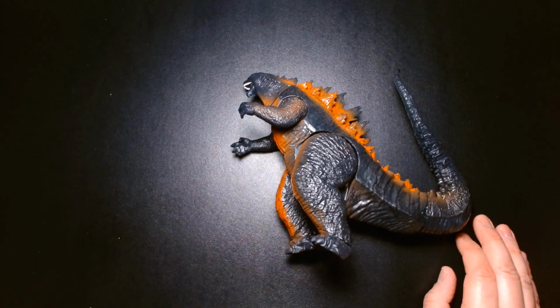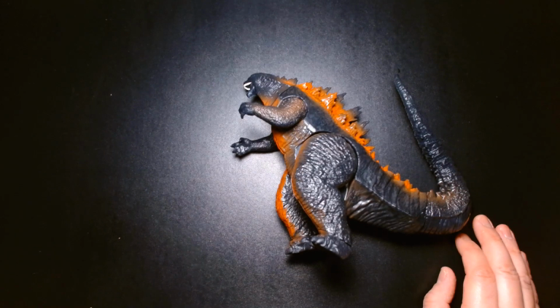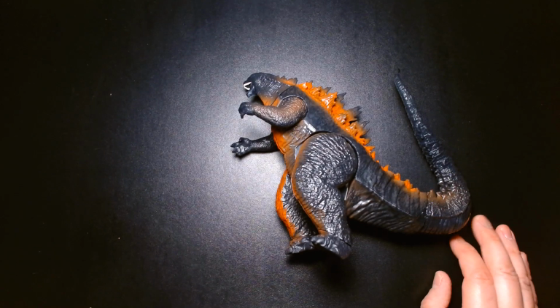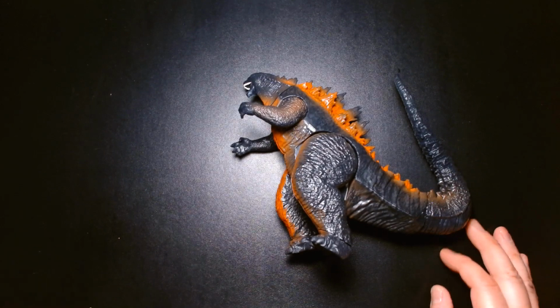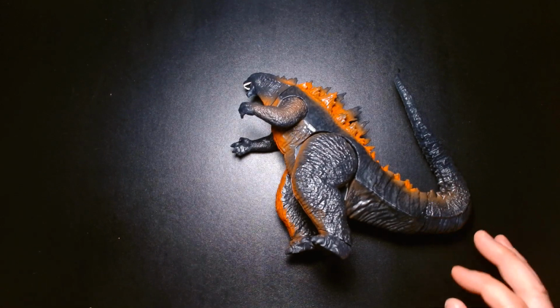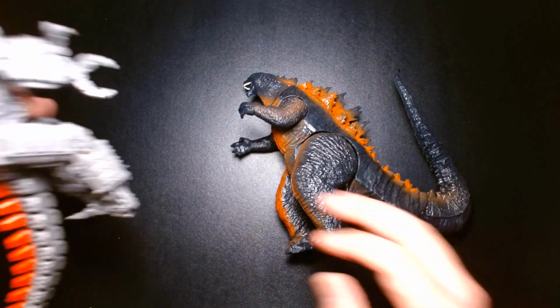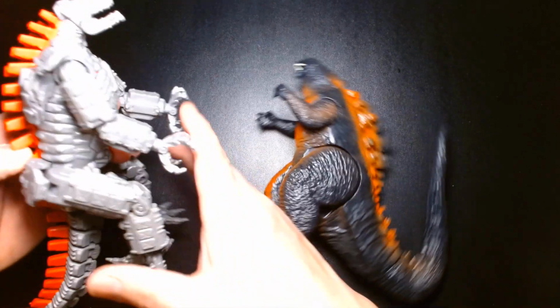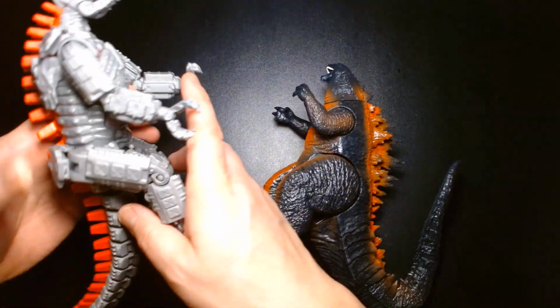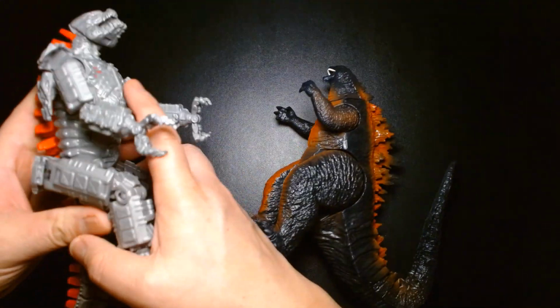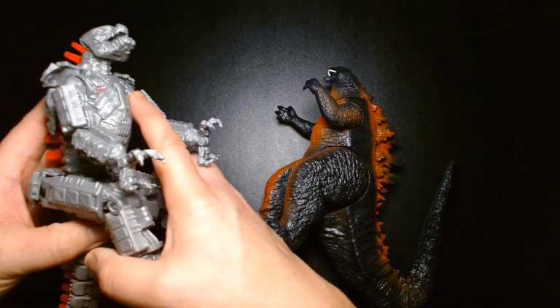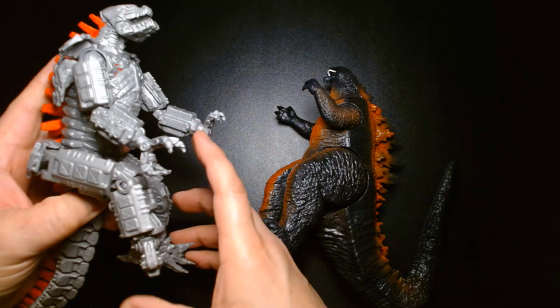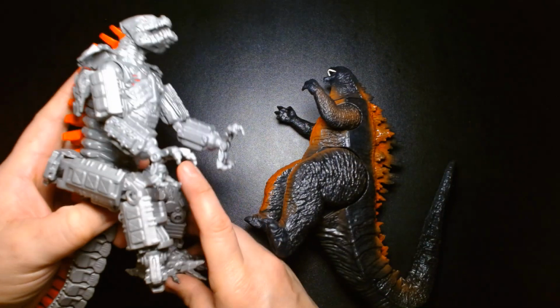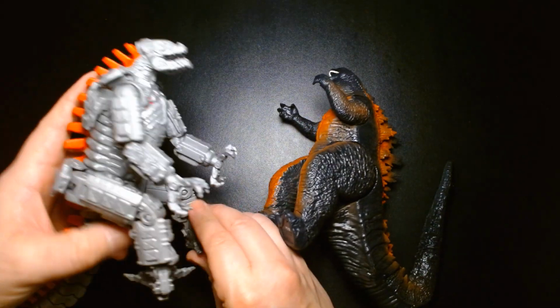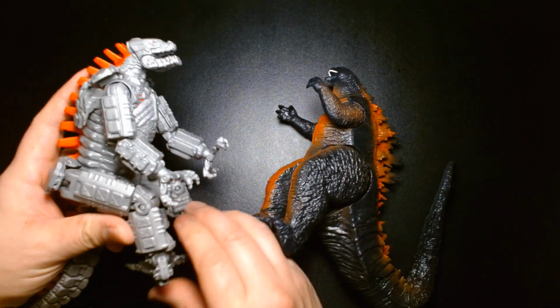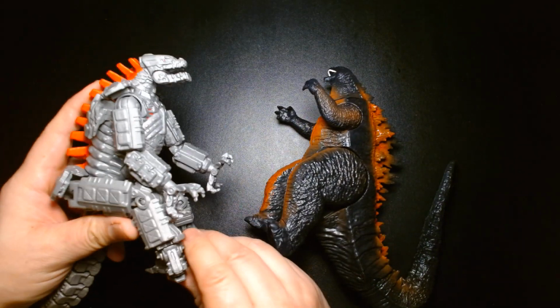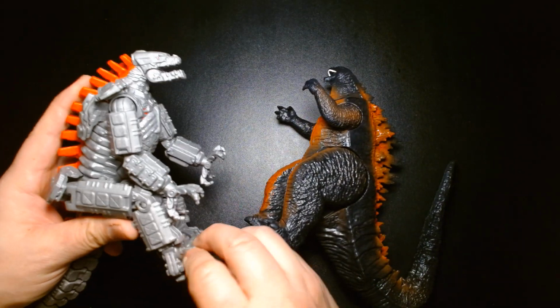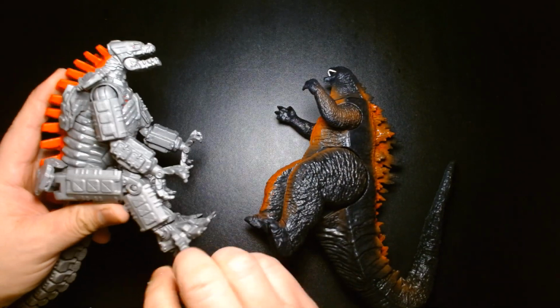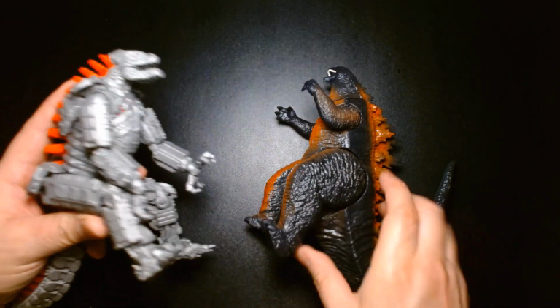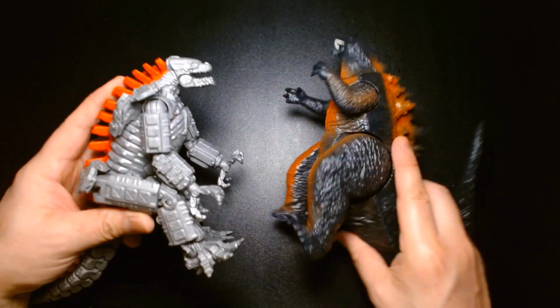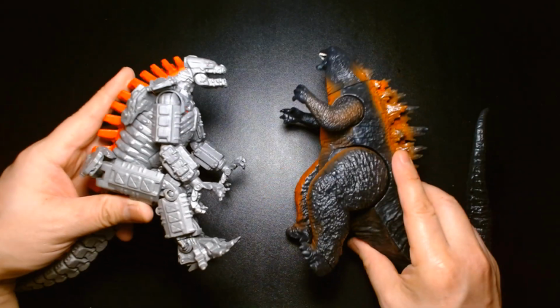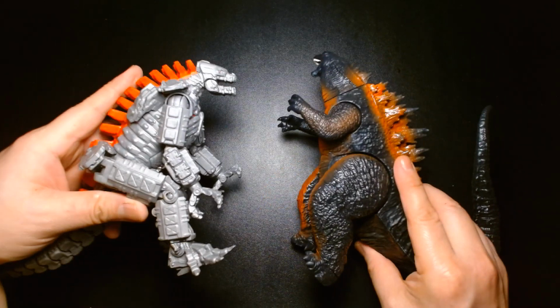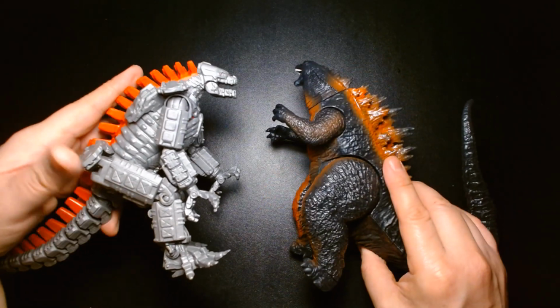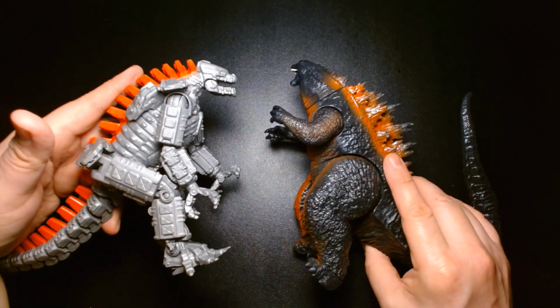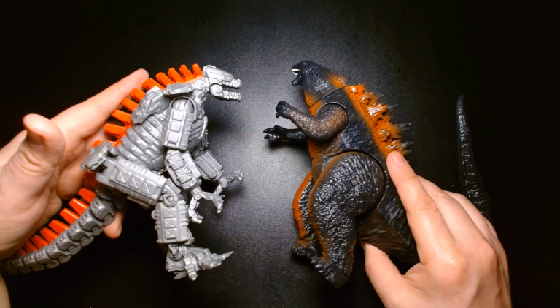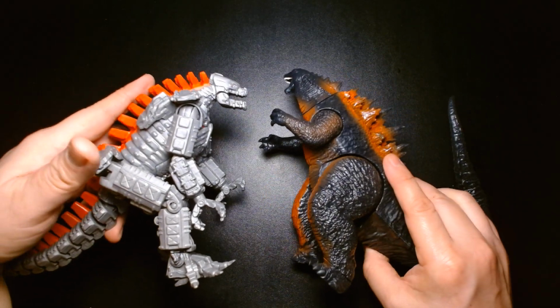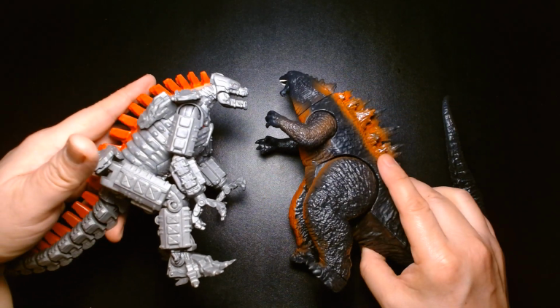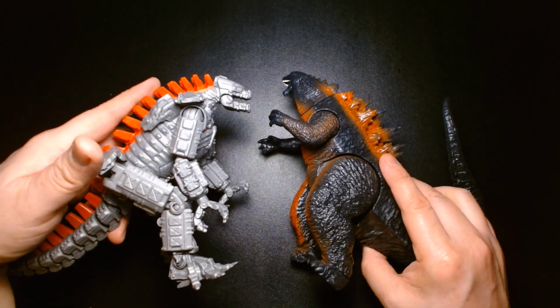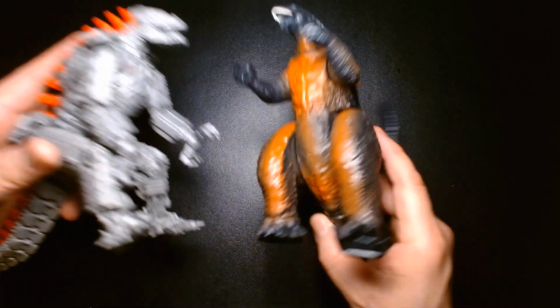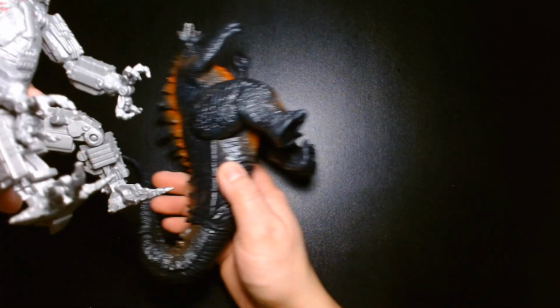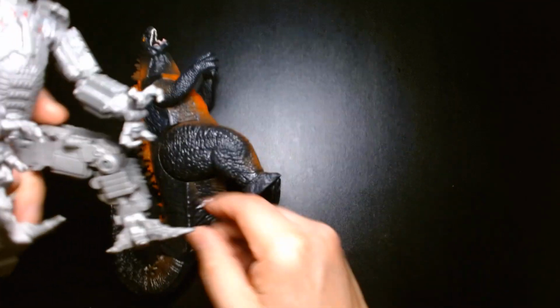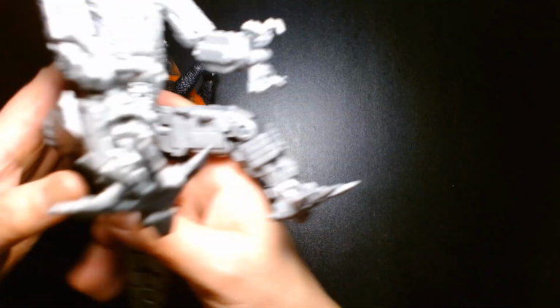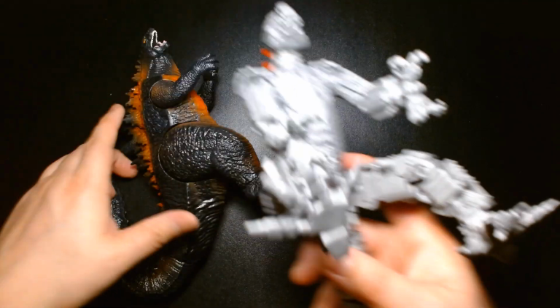We also have this older Mecha Godzilla from four years ago, also produced by Playmates, here for a size comparison. I think they both kind of work well together.